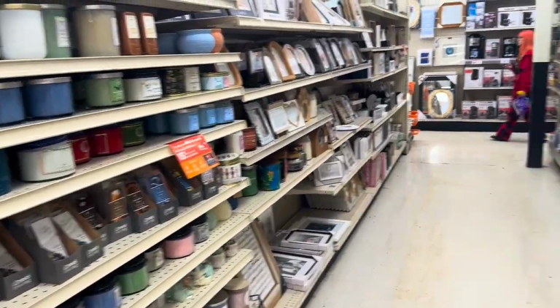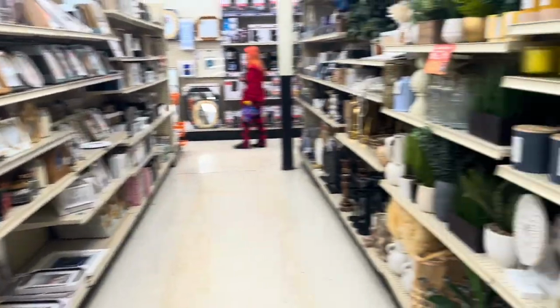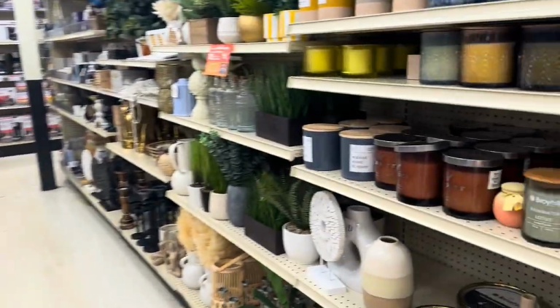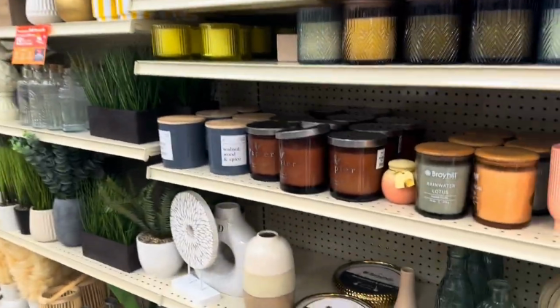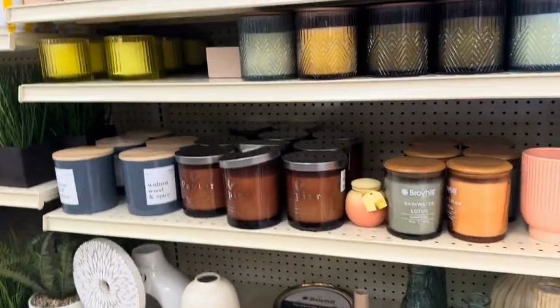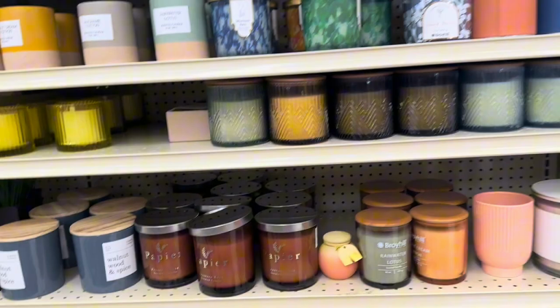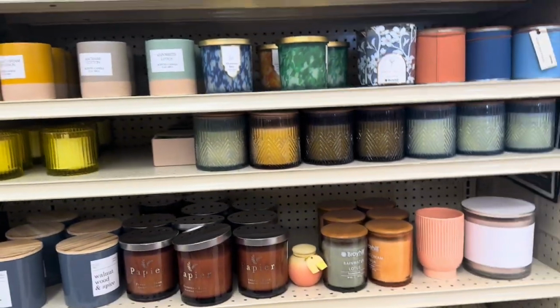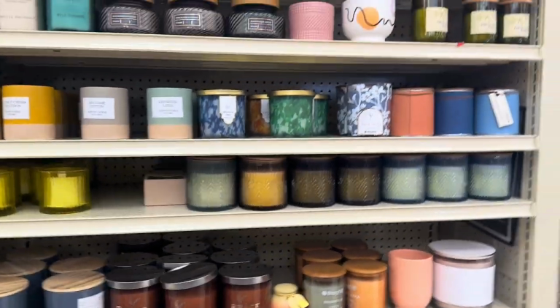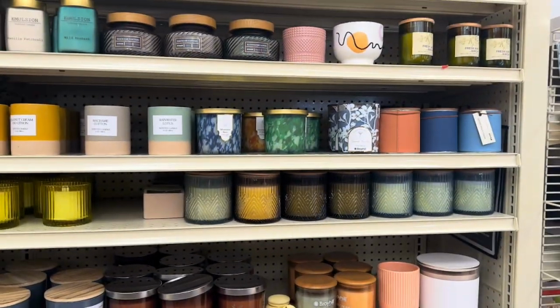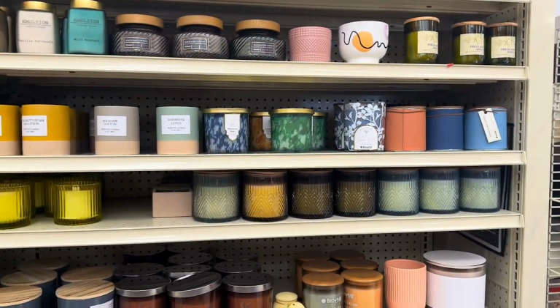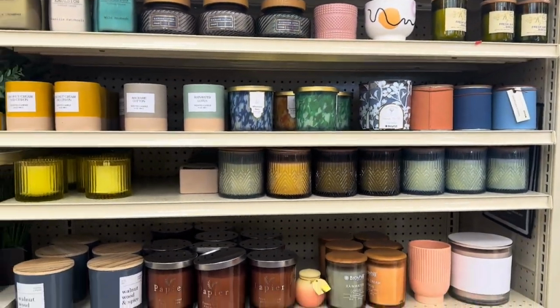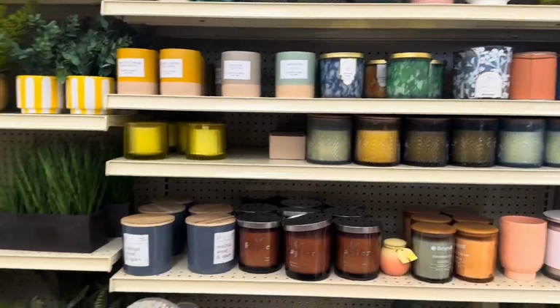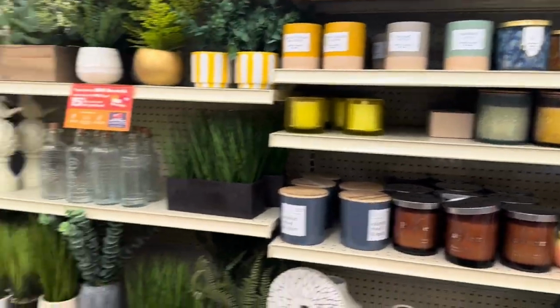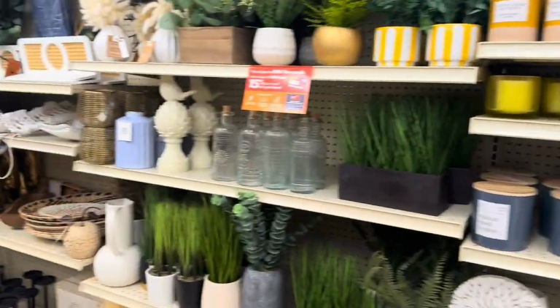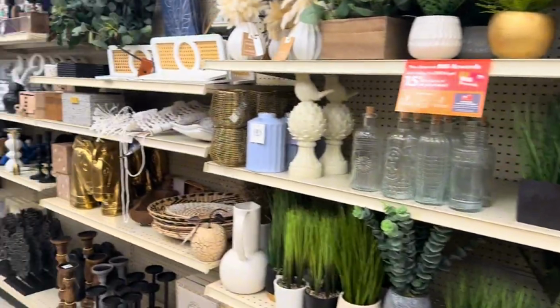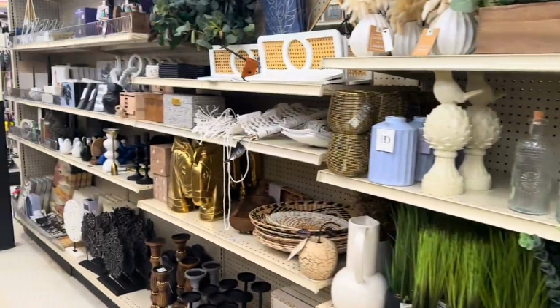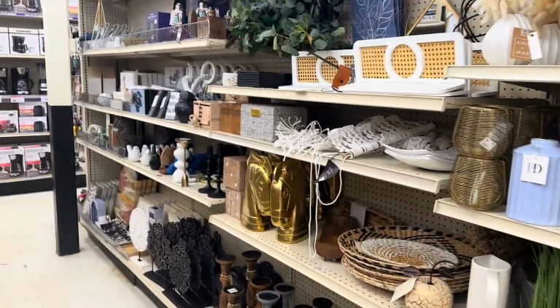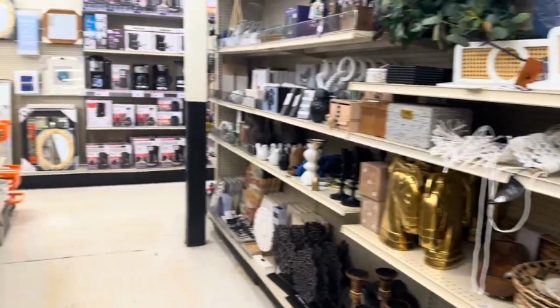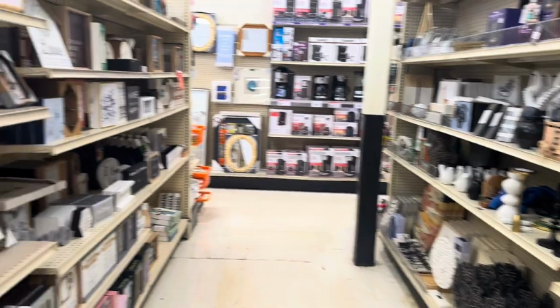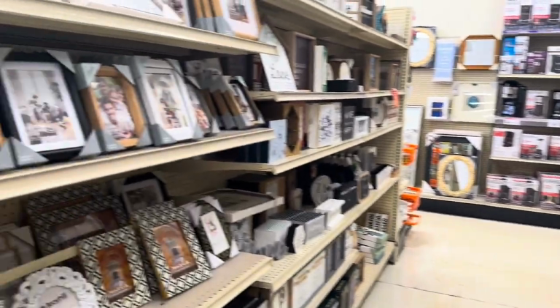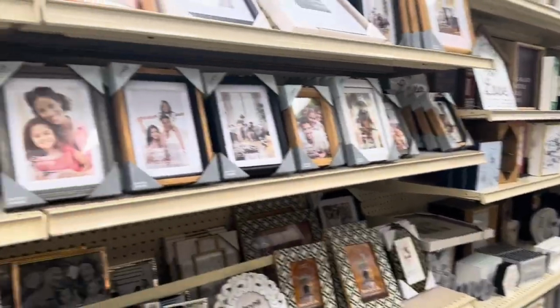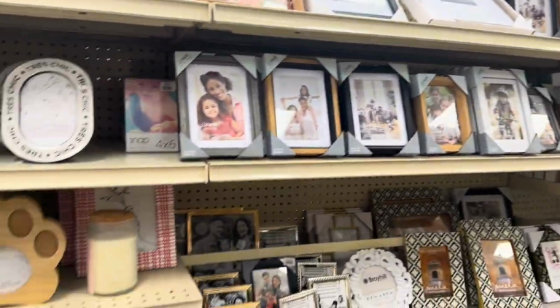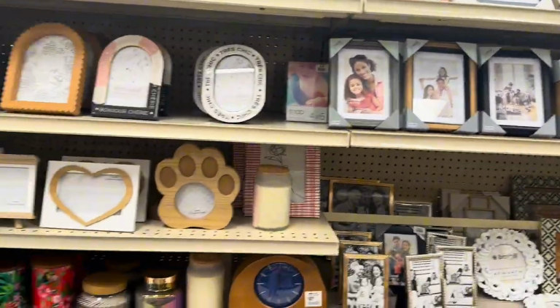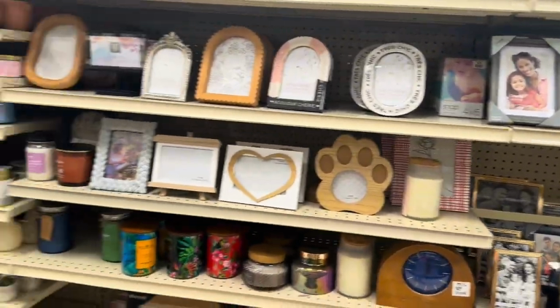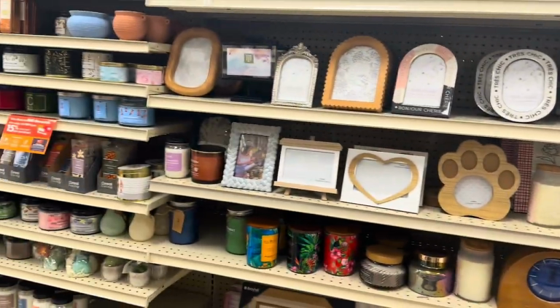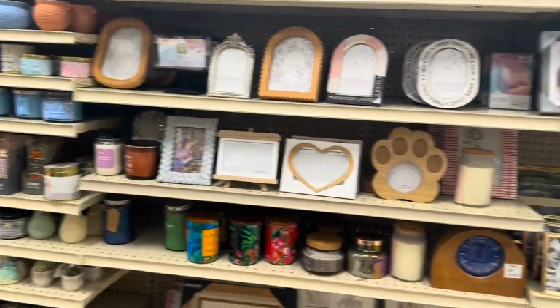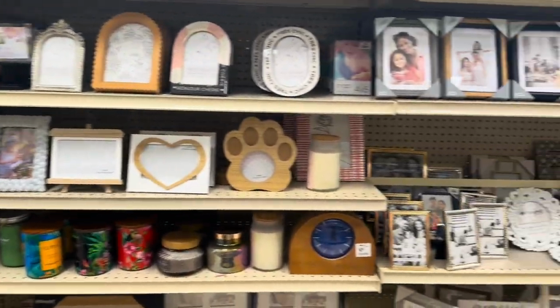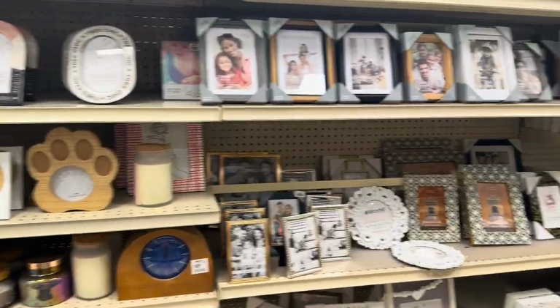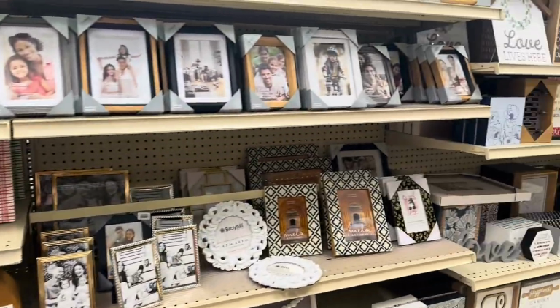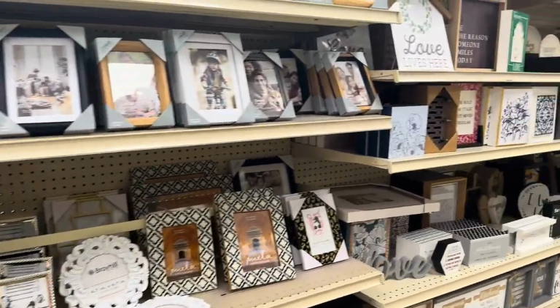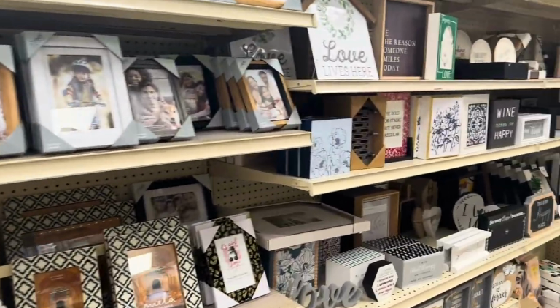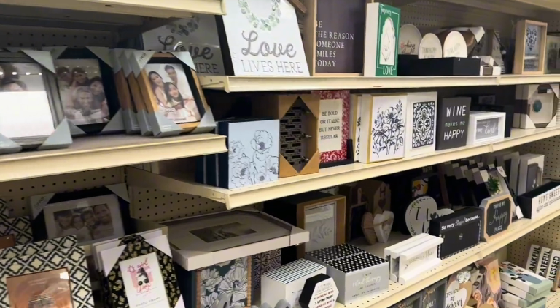They've got candles over here — I just bought some candles so I don't need any, but they have a few. They also have picture frames — a few picture frames and more wall art over there.